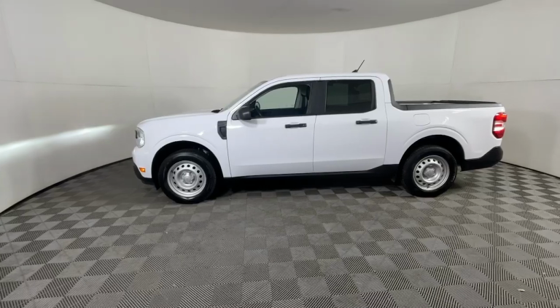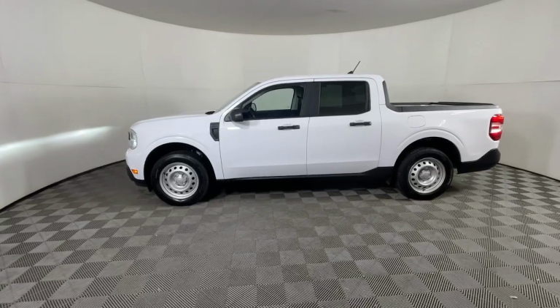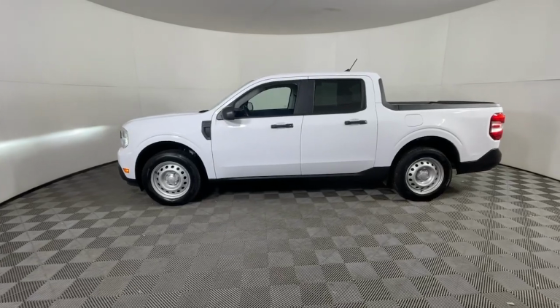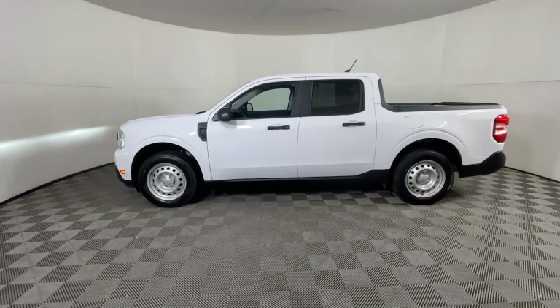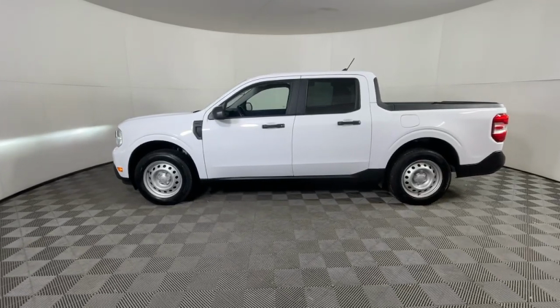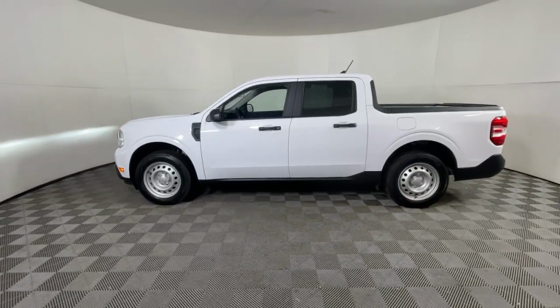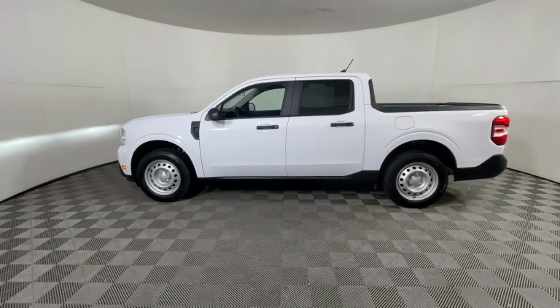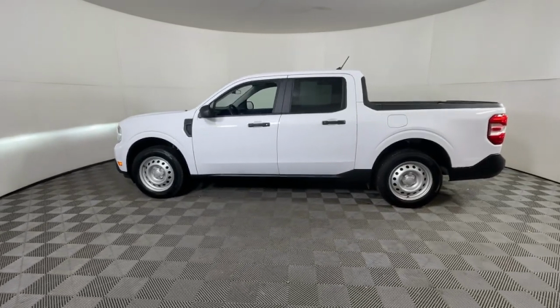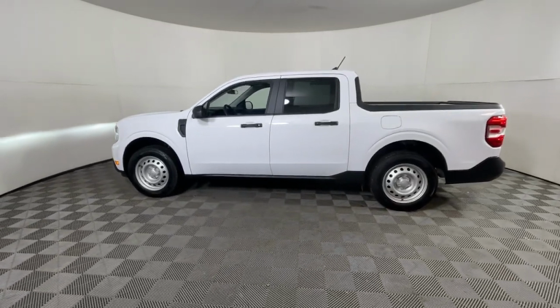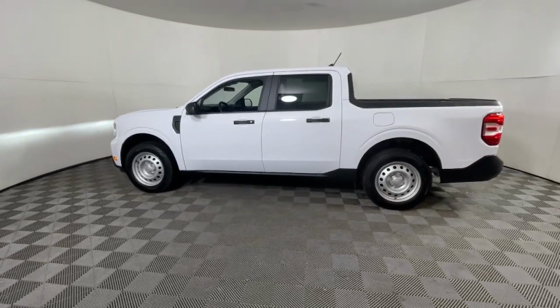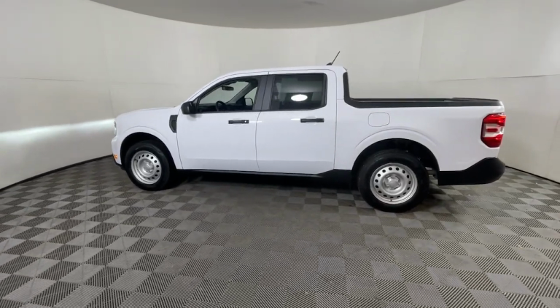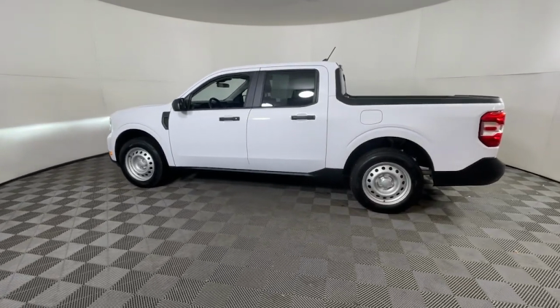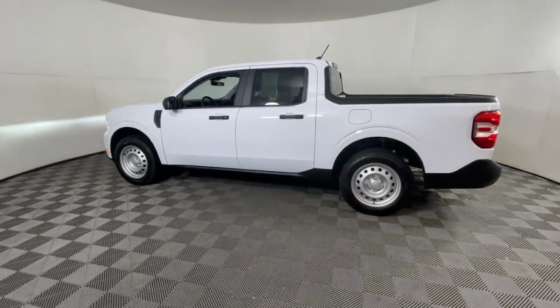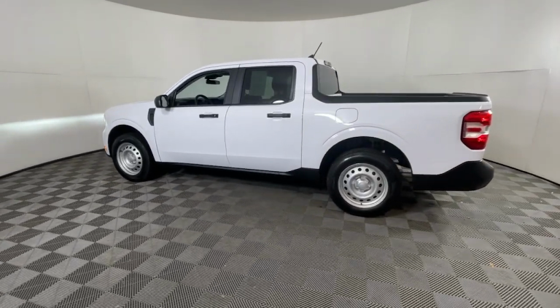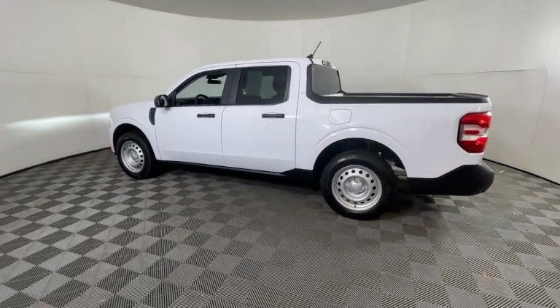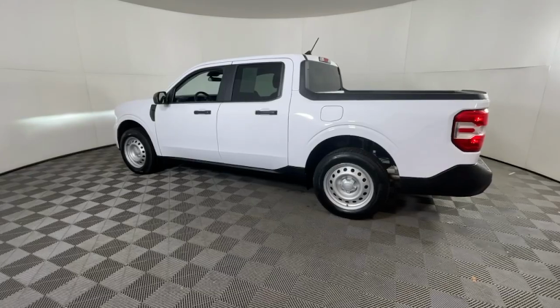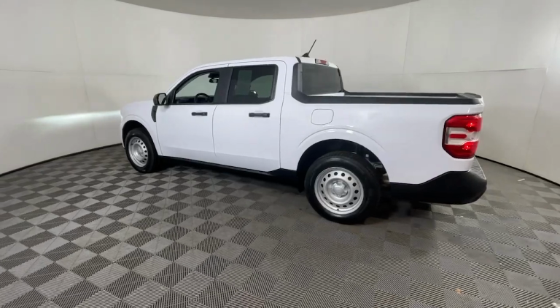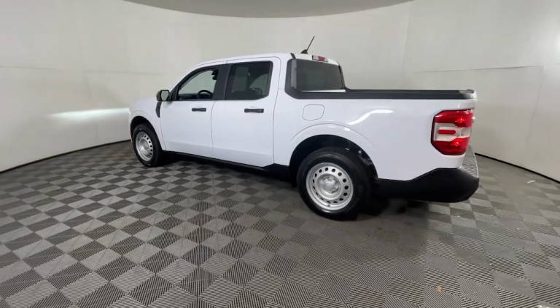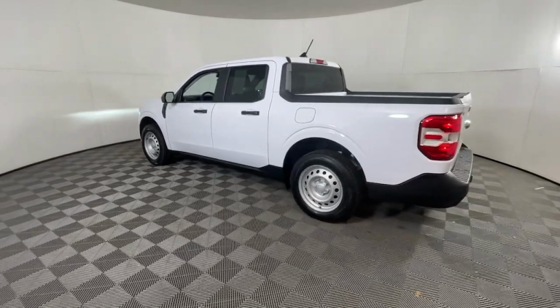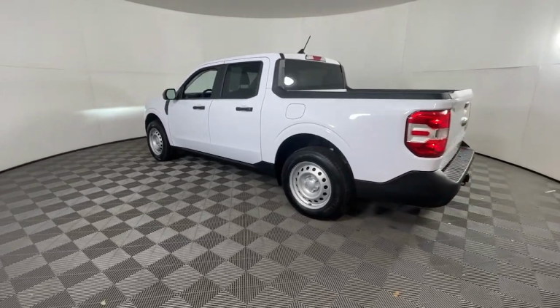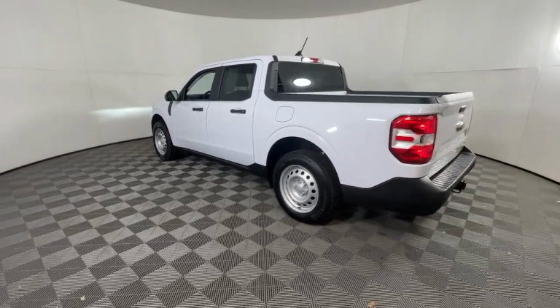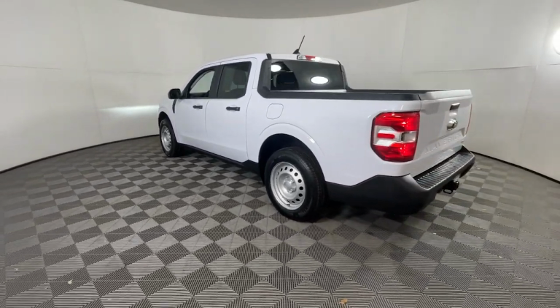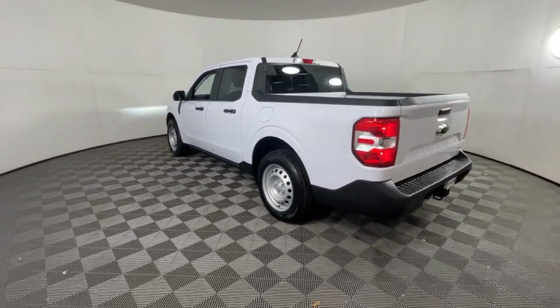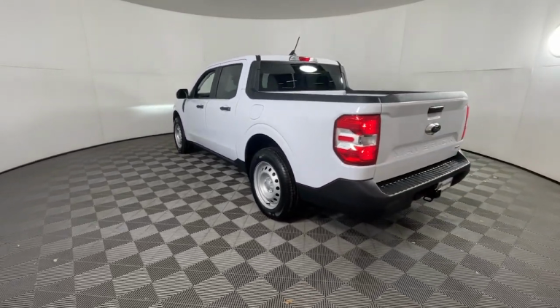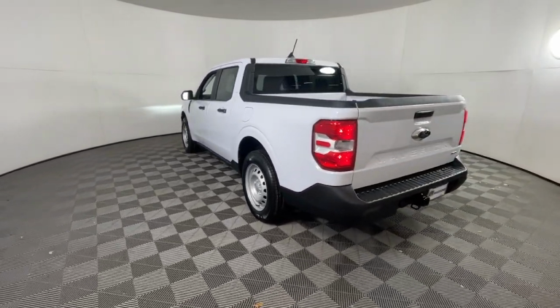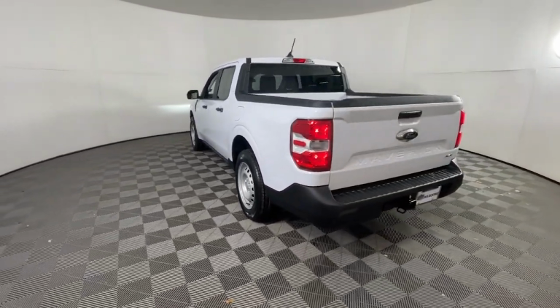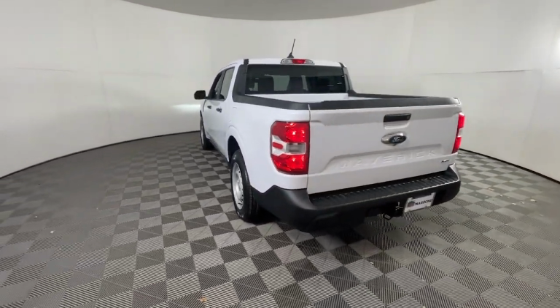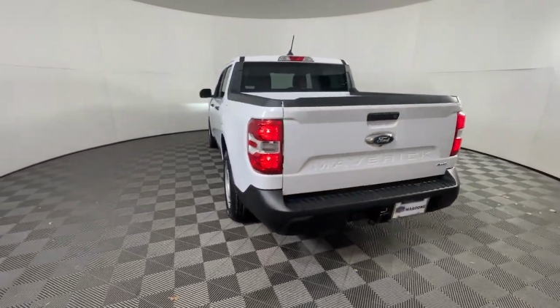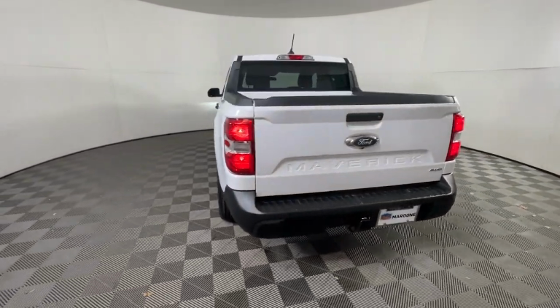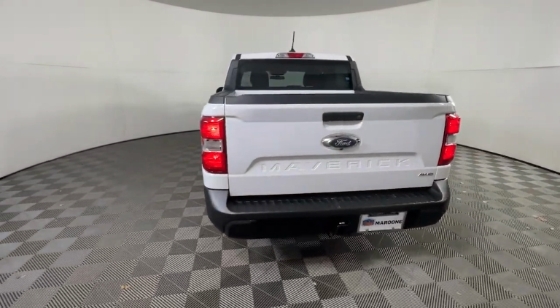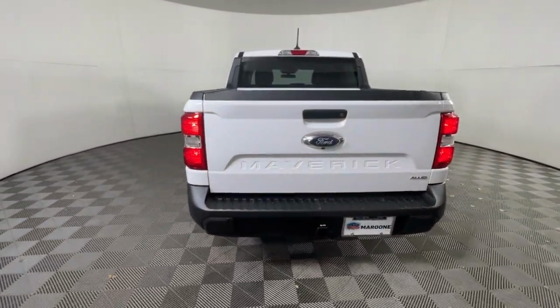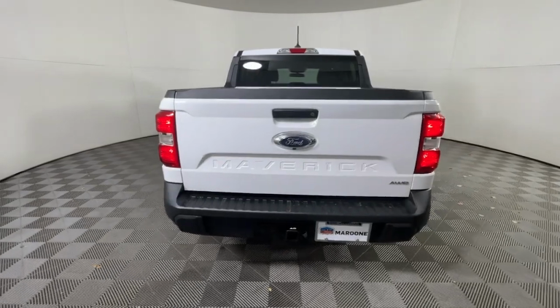This could be the car for you. The 2022 Ford Maverick. With less than 25,000 miles on the odometer, this vehicle provides excellent value.